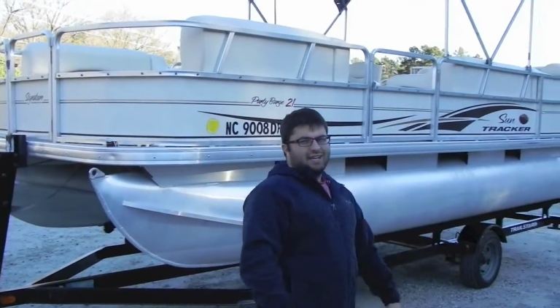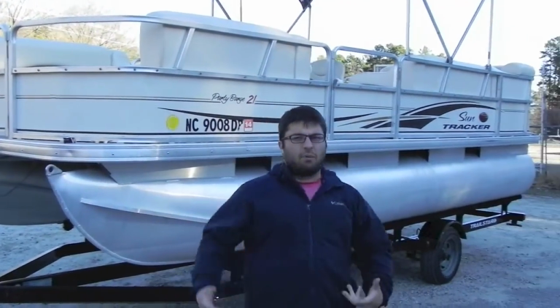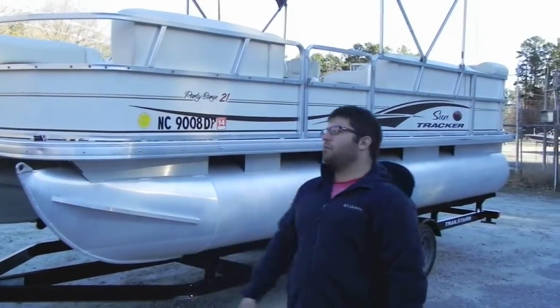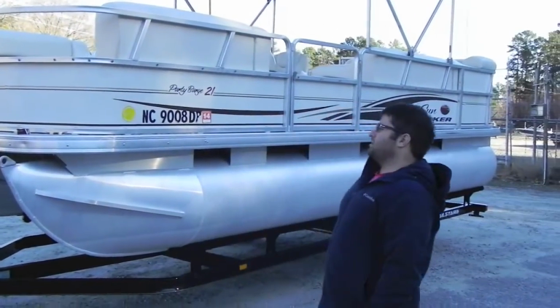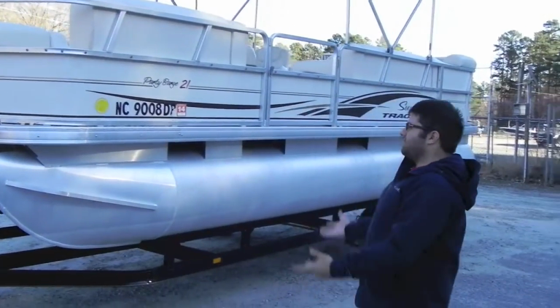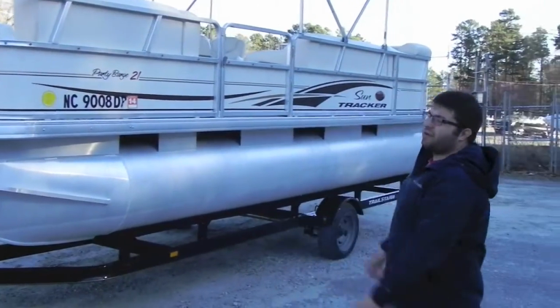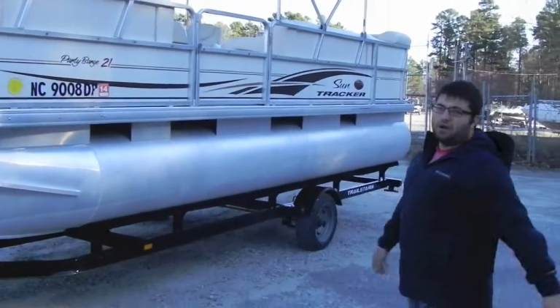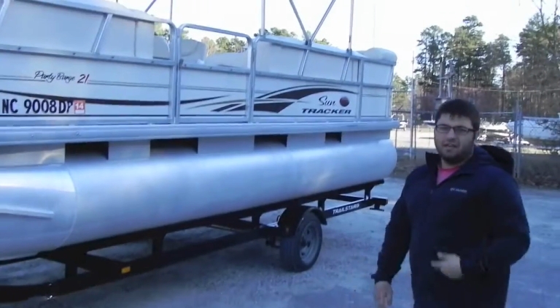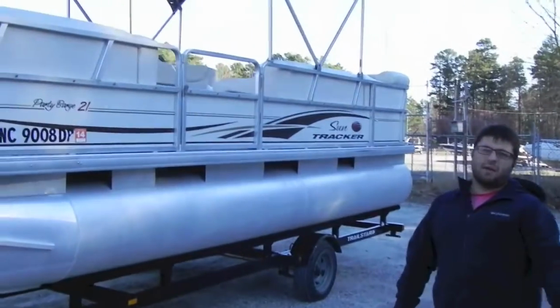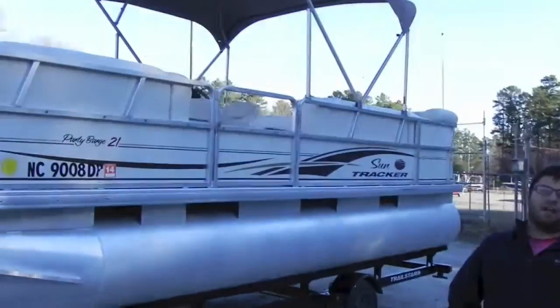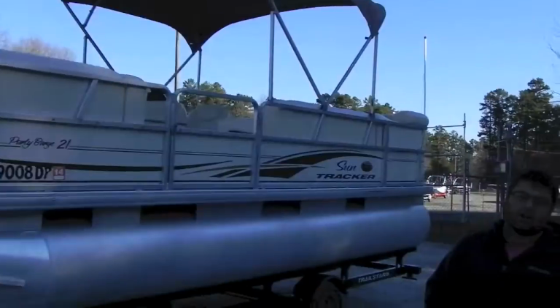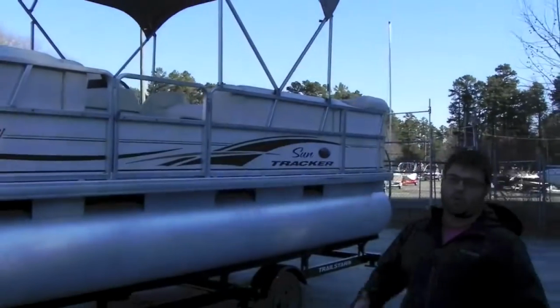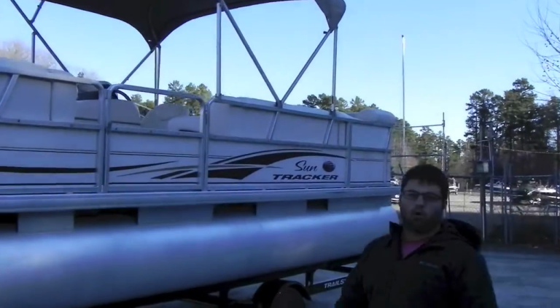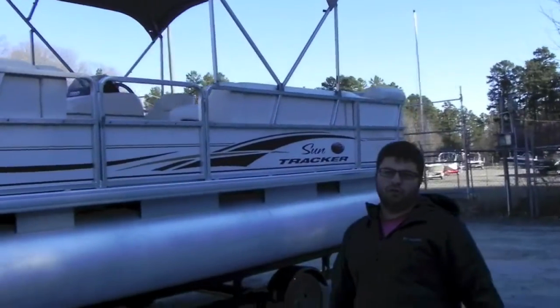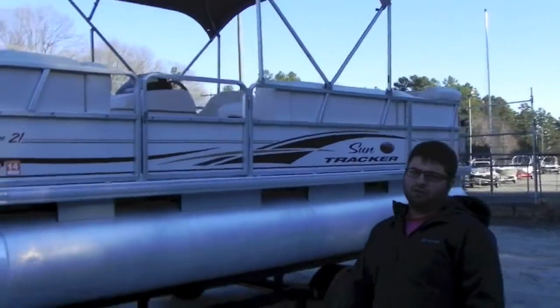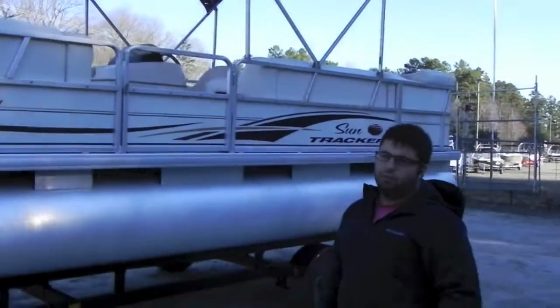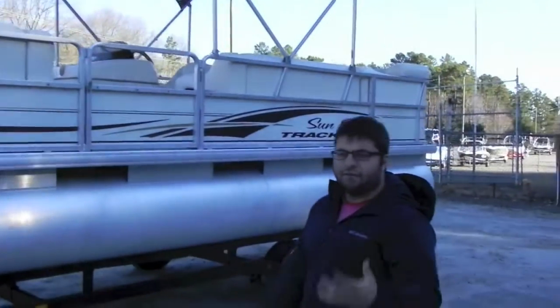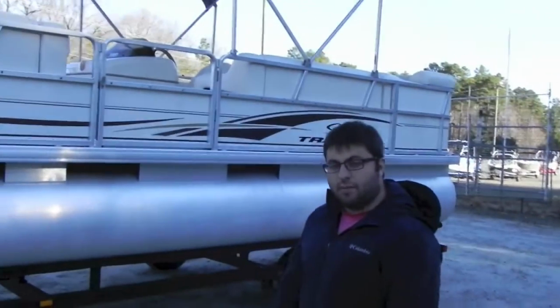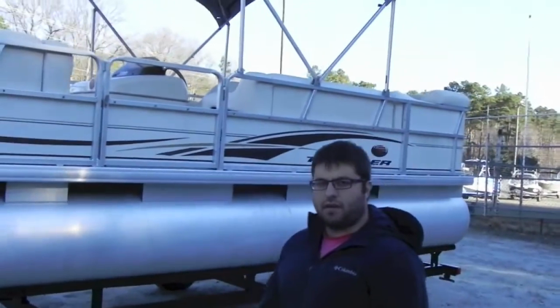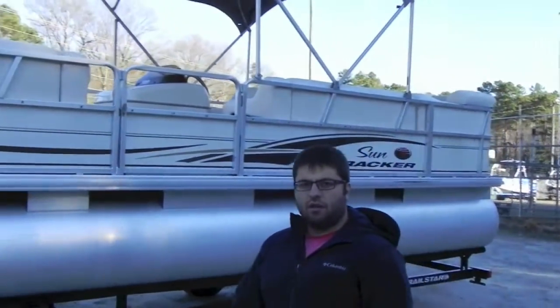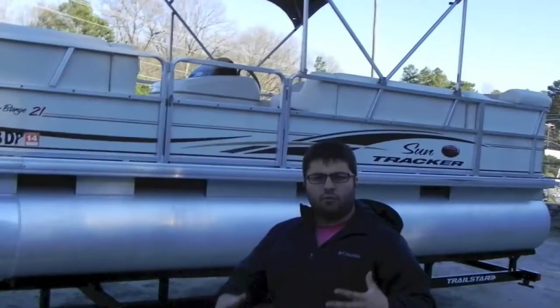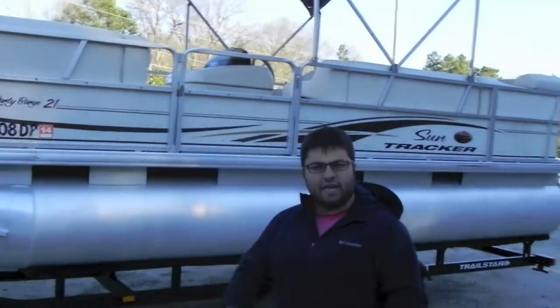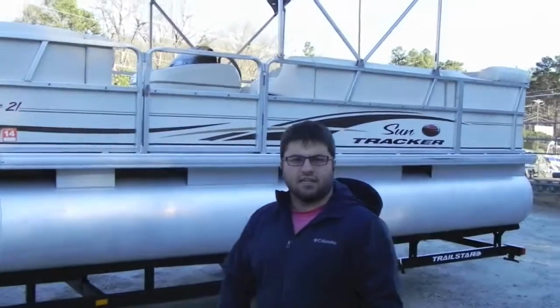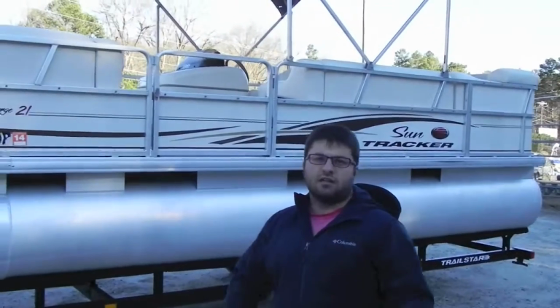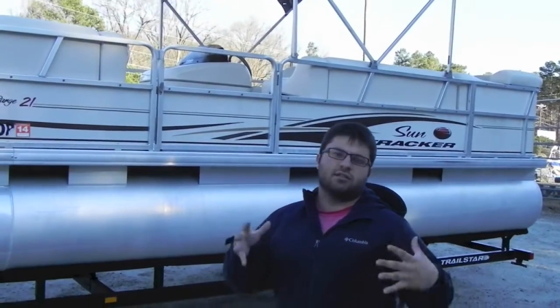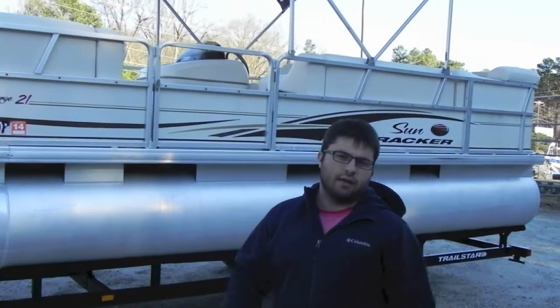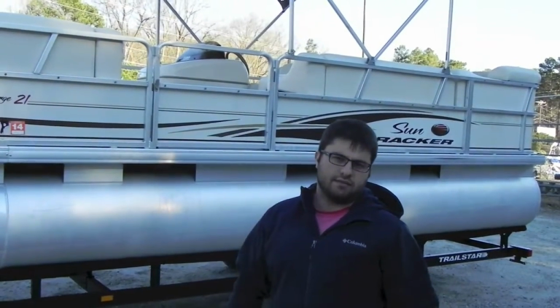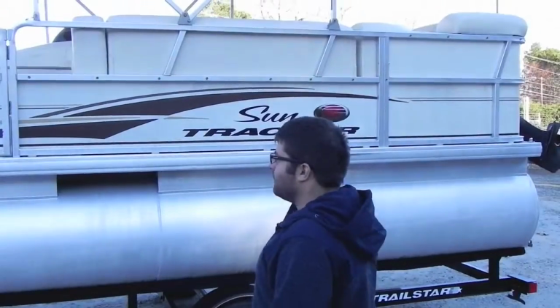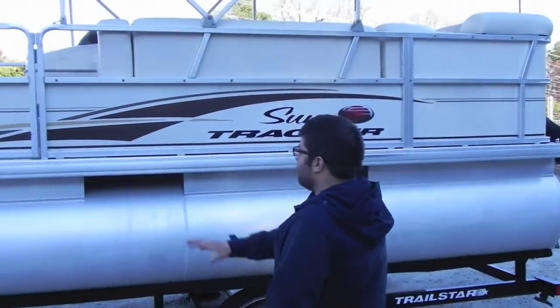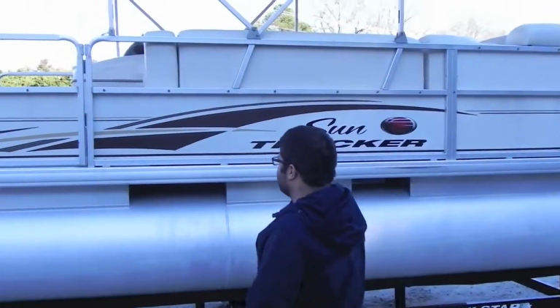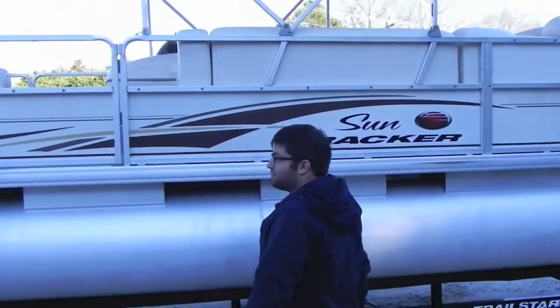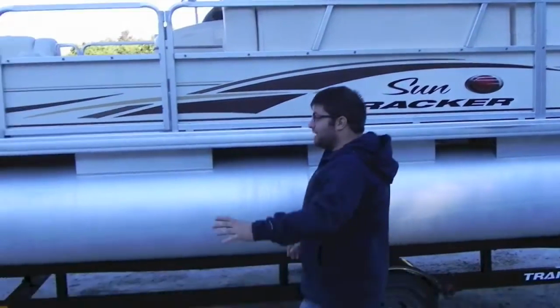It's a party barge. It doesn't make me want to have a party because I'm cold. I'm waiting for summertime. When it gets here, it's going to be so nice.